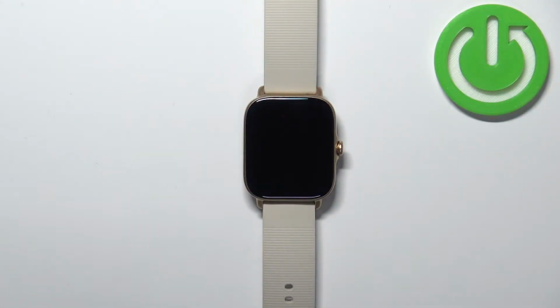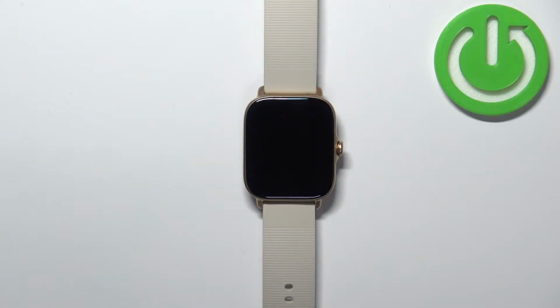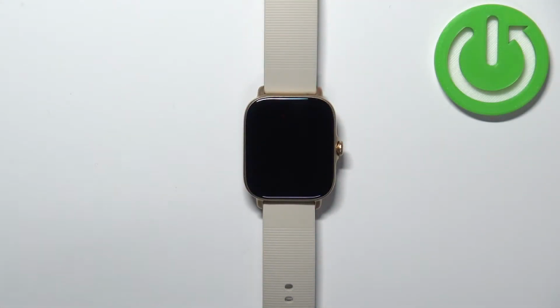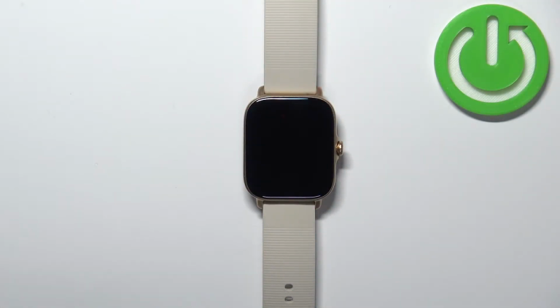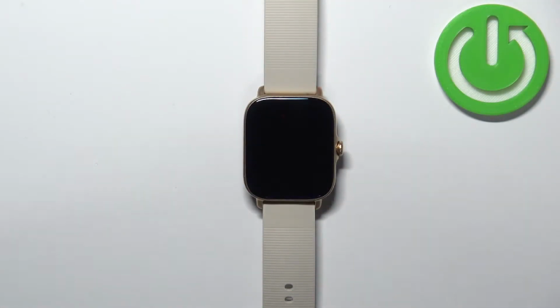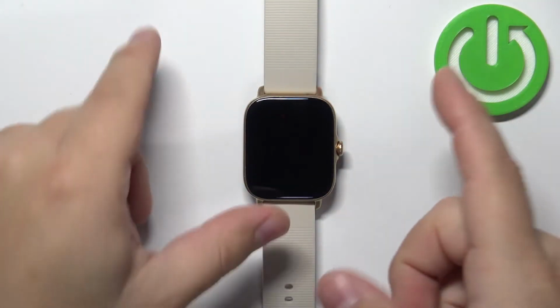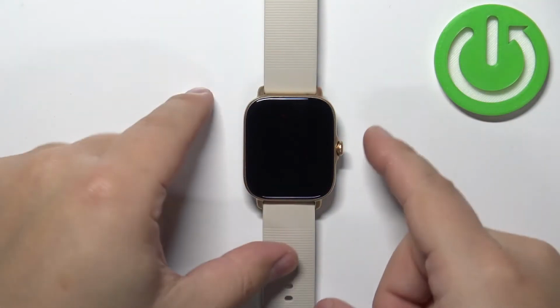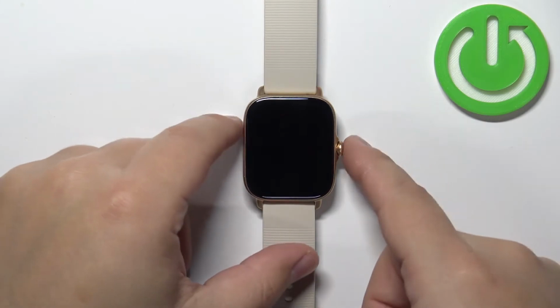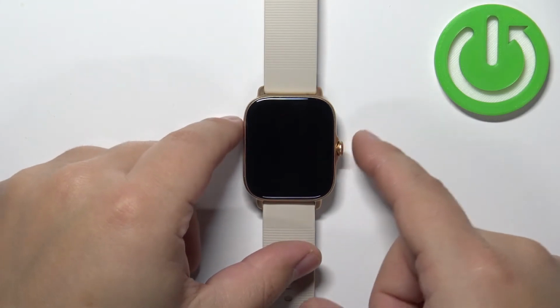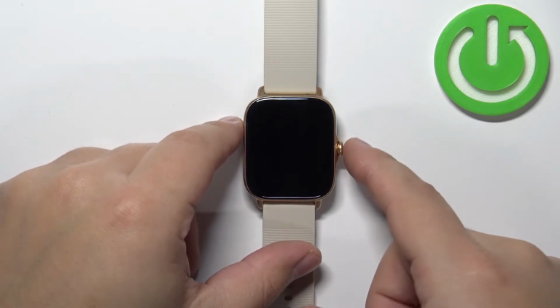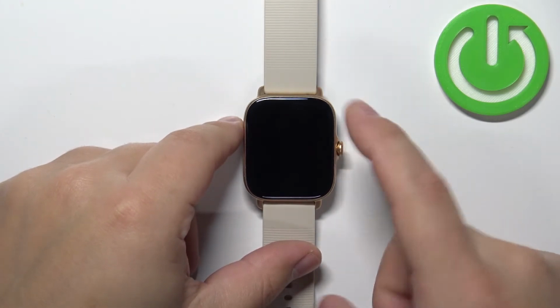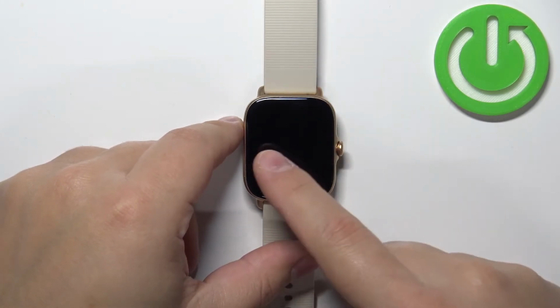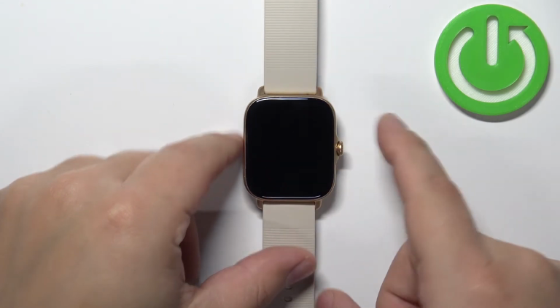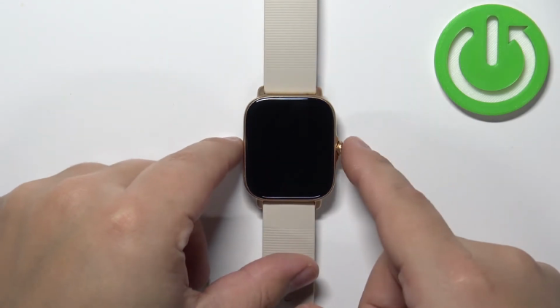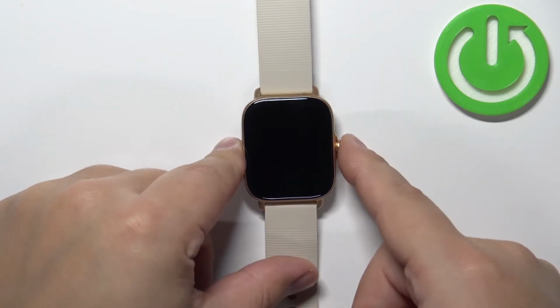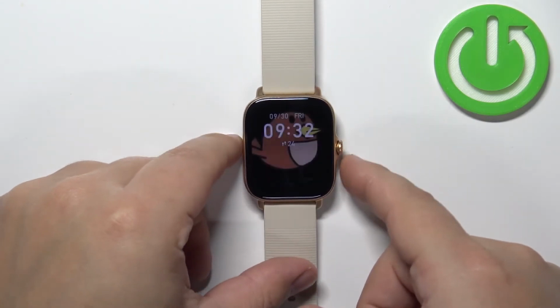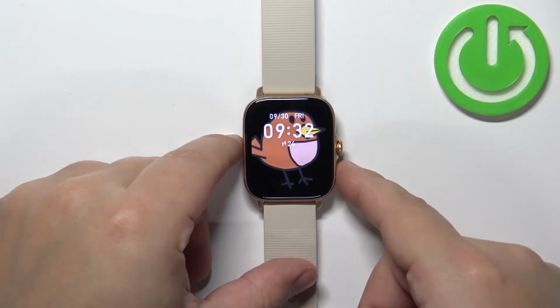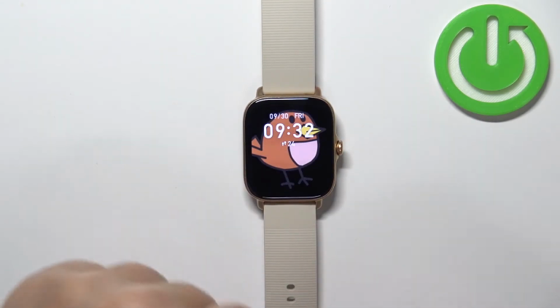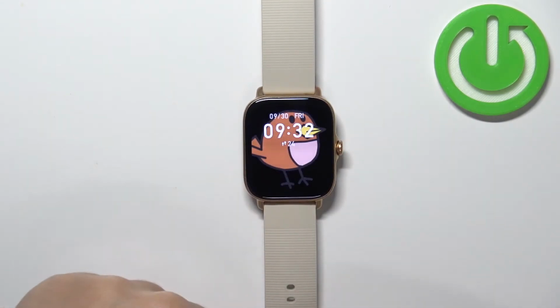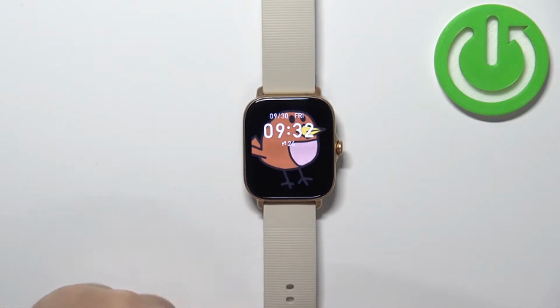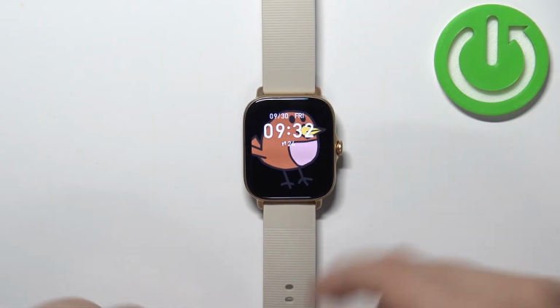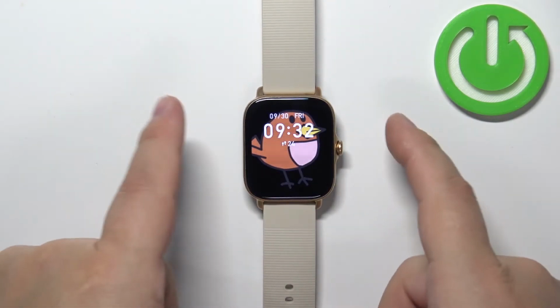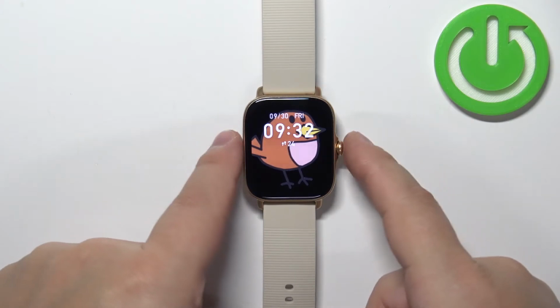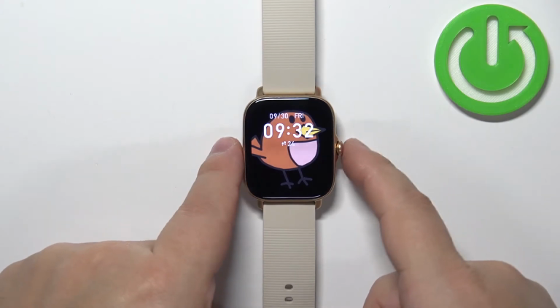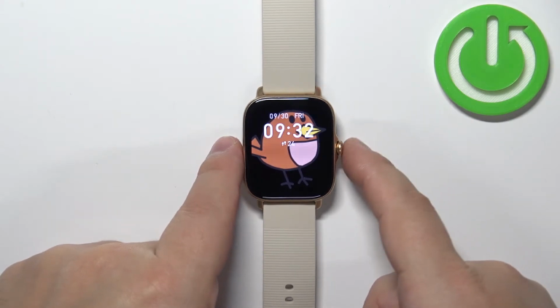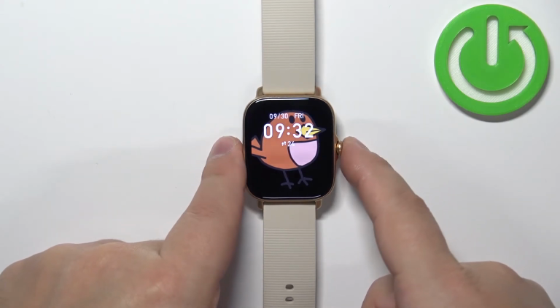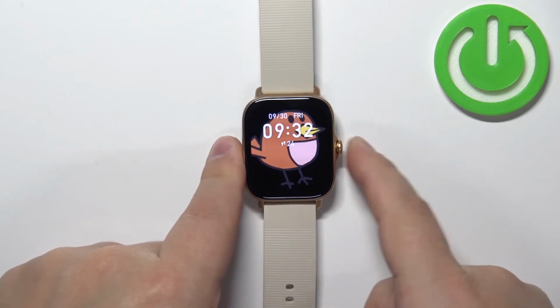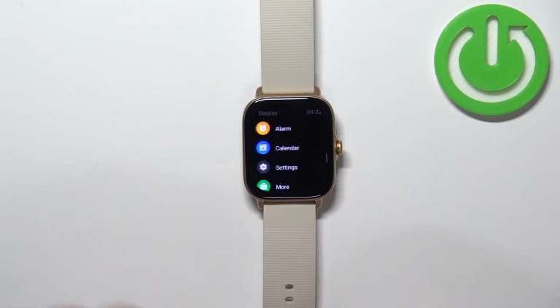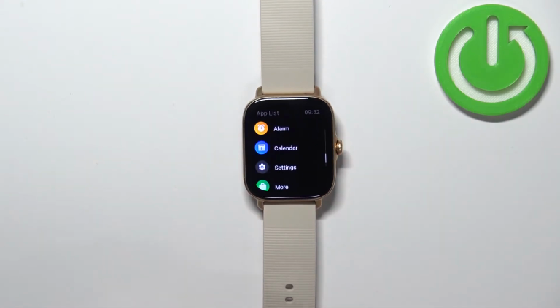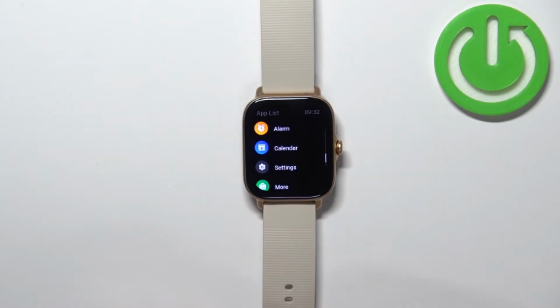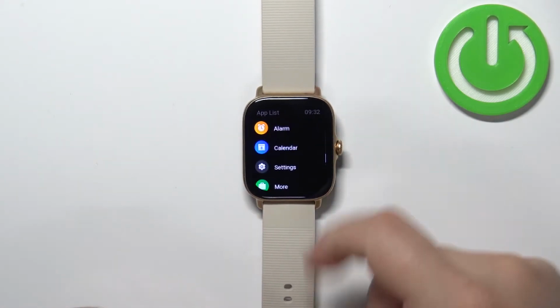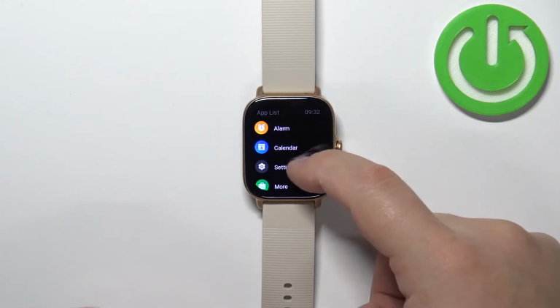First, we need to wake up the screen on our watch. You can do it by pressing the crown button or by tapping on the screen. Once you wake up the screen, press the crown button to open the menu.